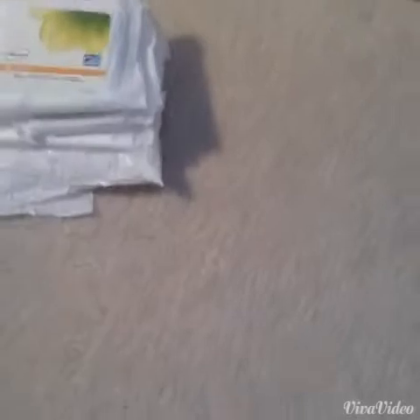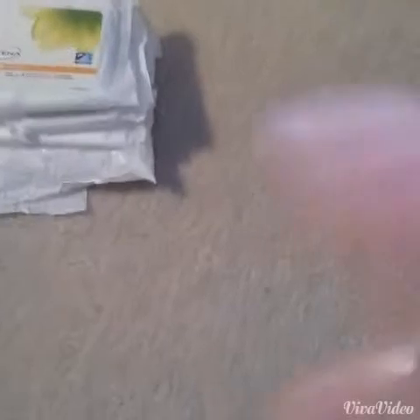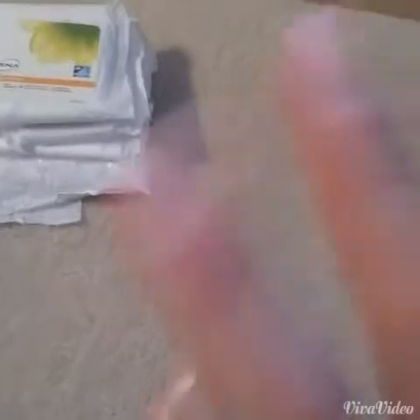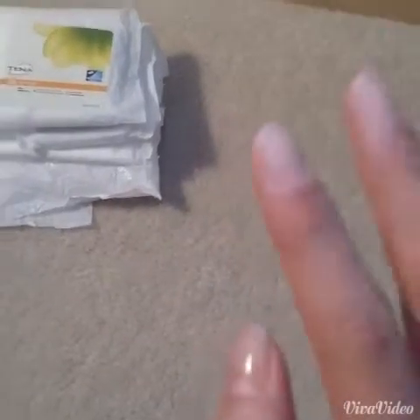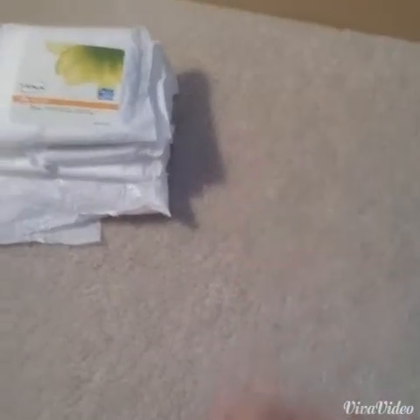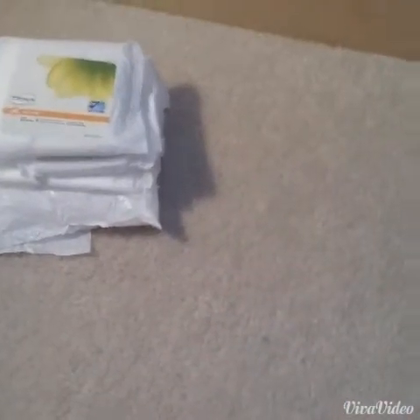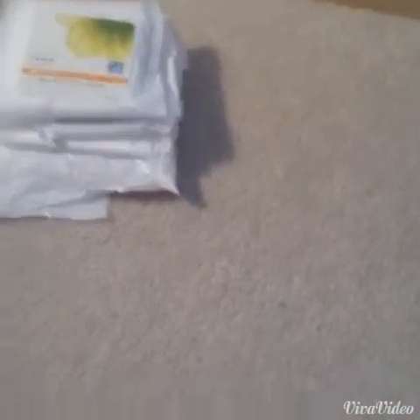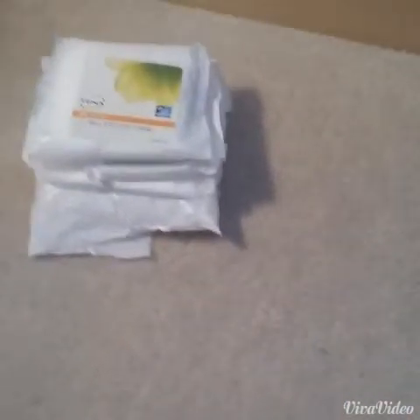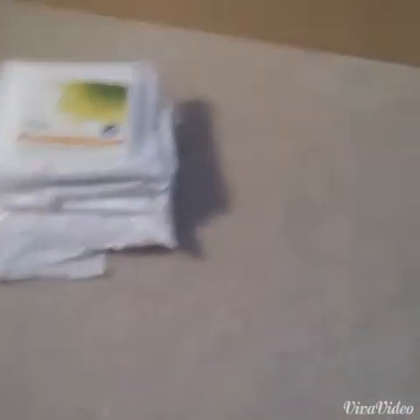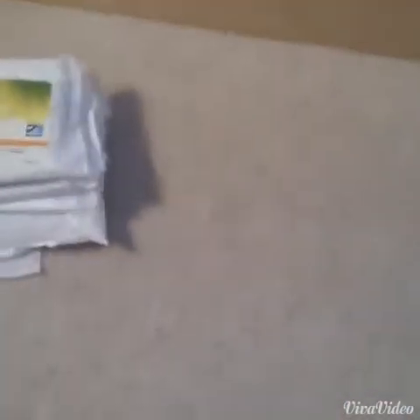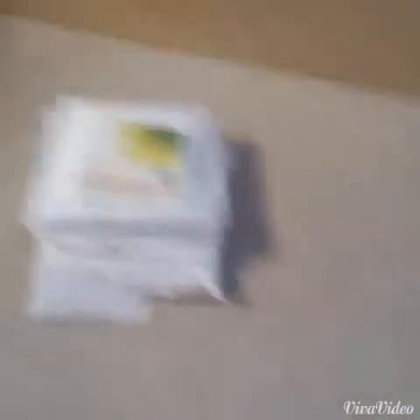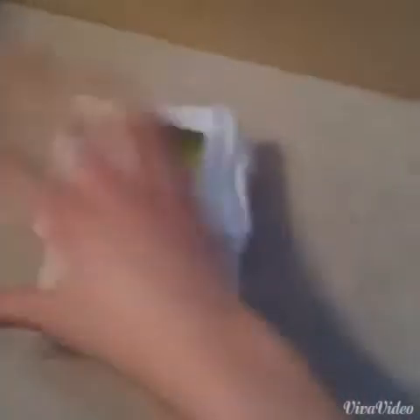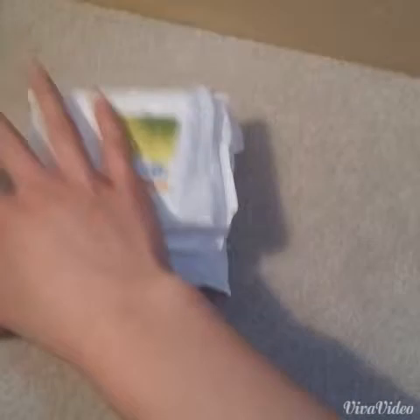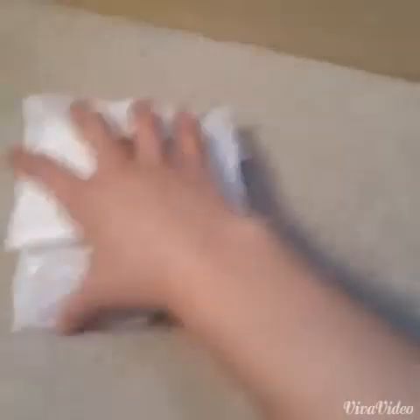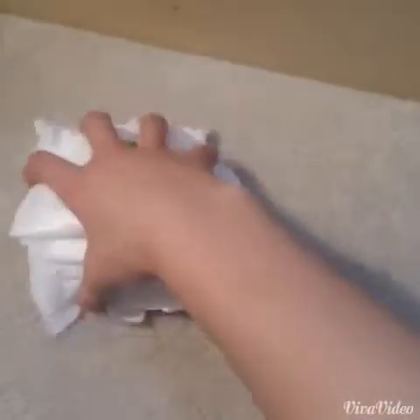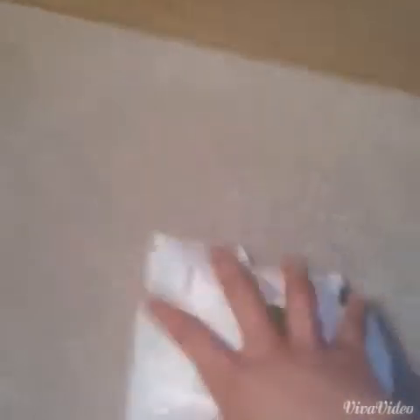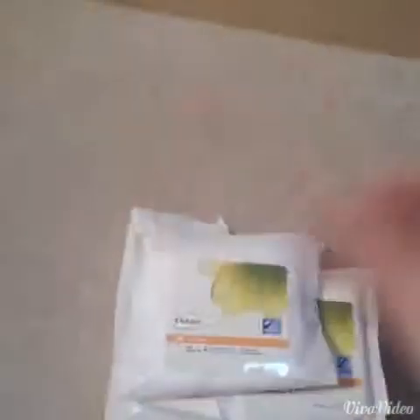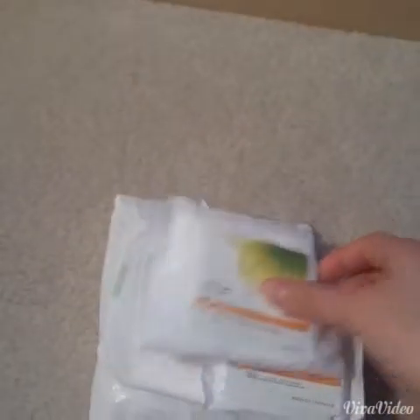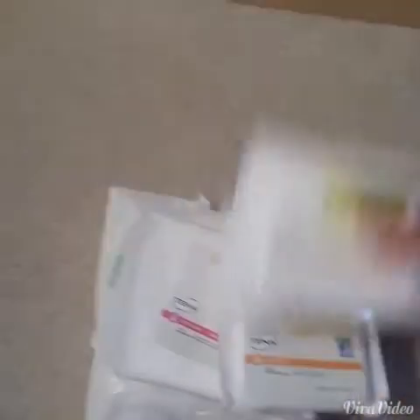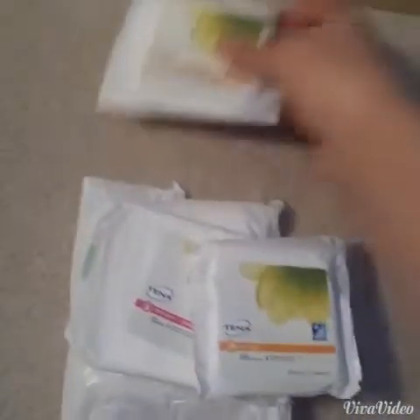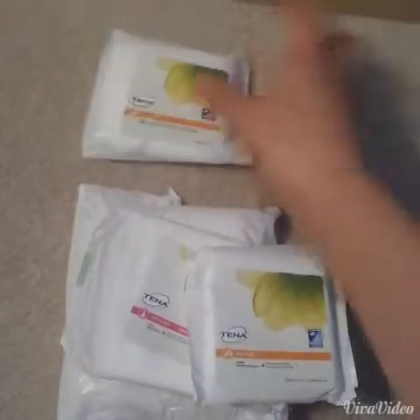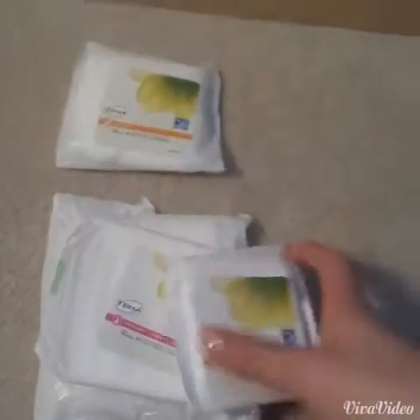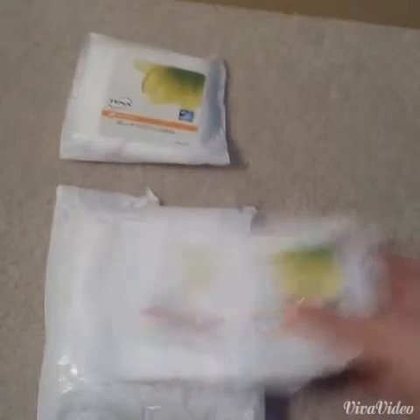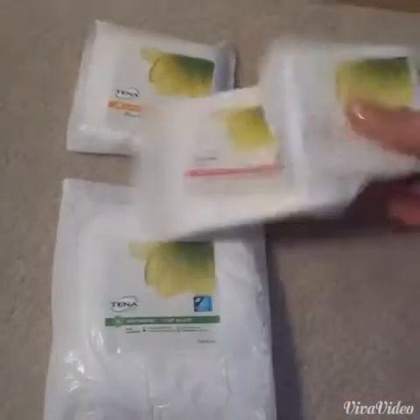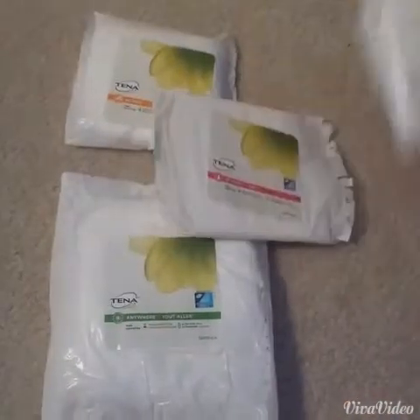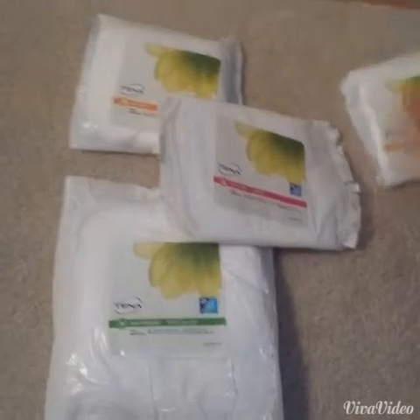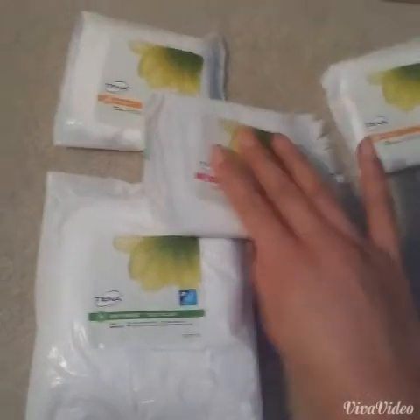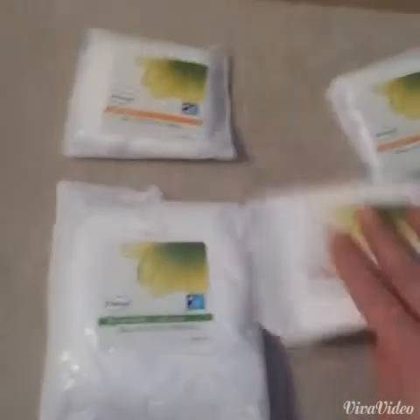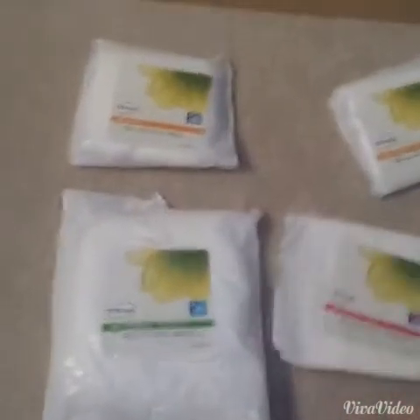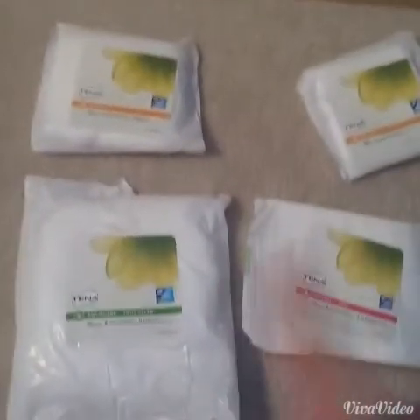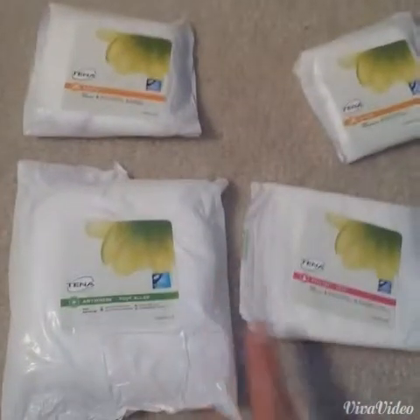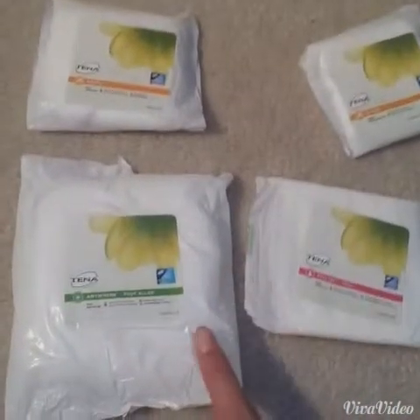Hey girls, so it's me, N.A. here, and today I was requested to do a review on these pads and liners, and they are all from a sample — the Tenna Sample Kit.